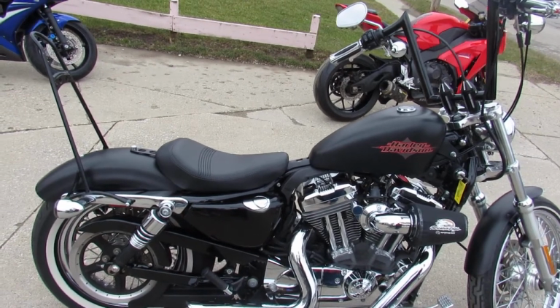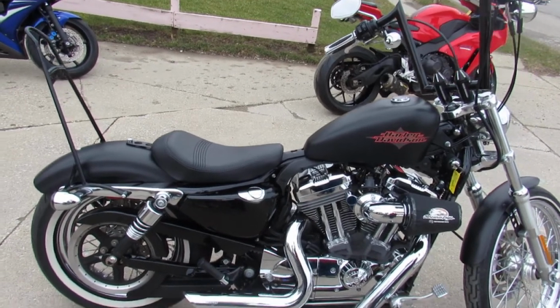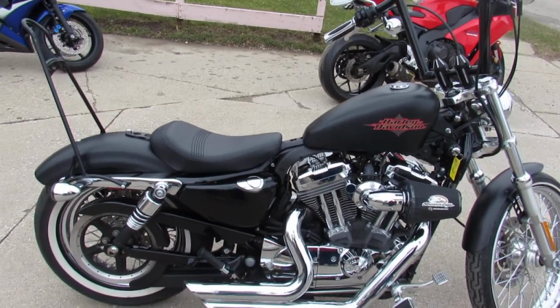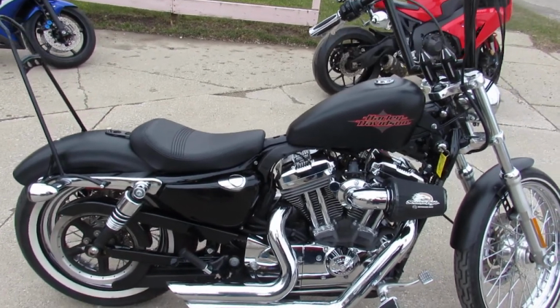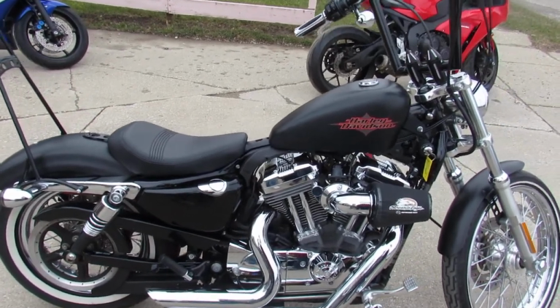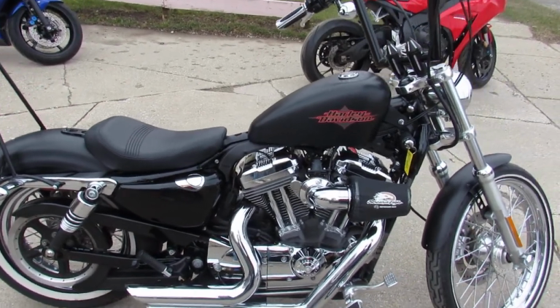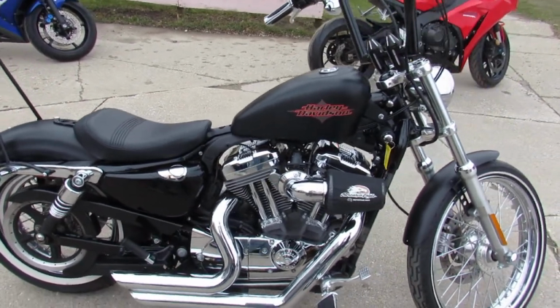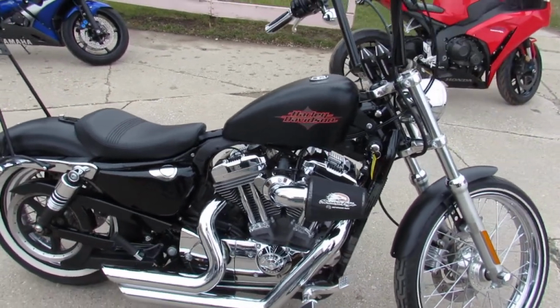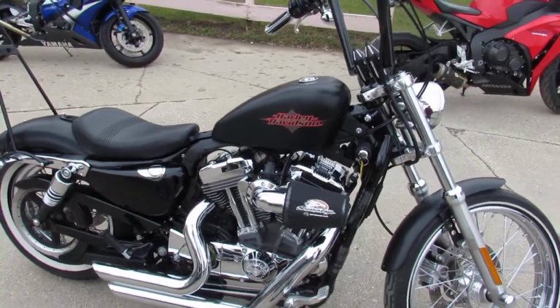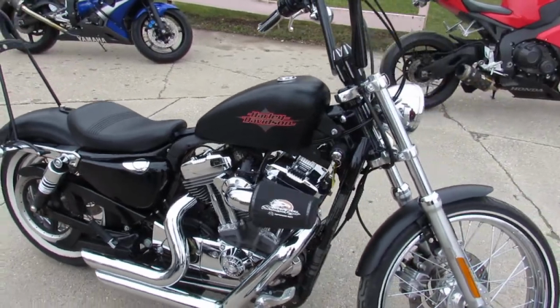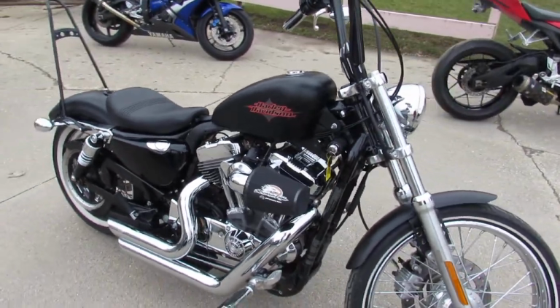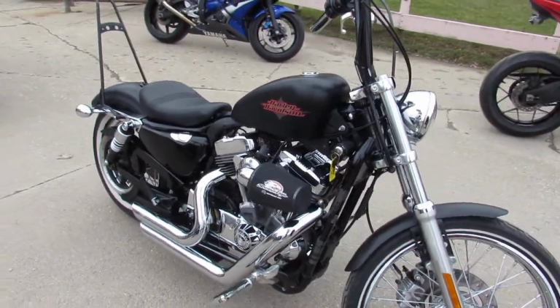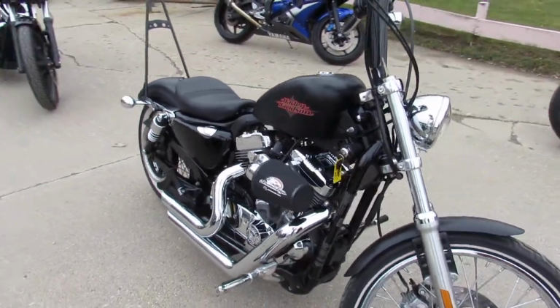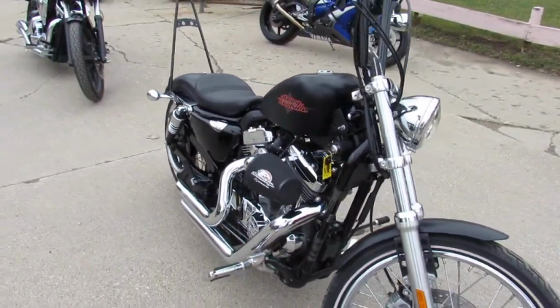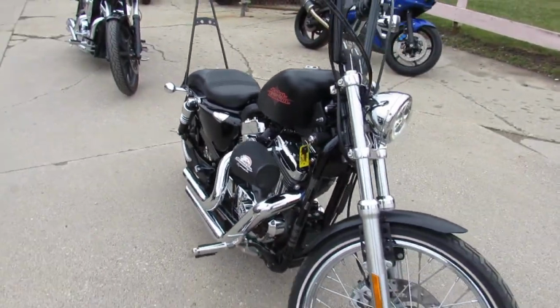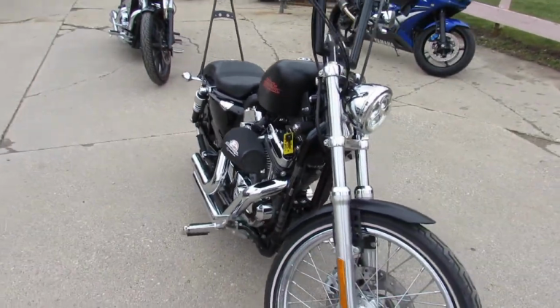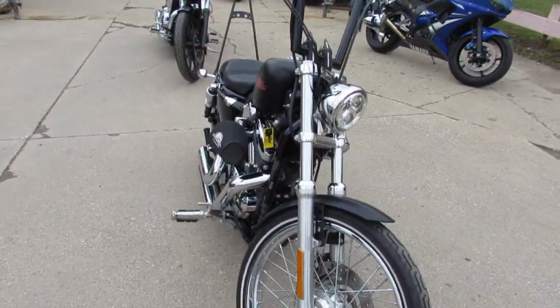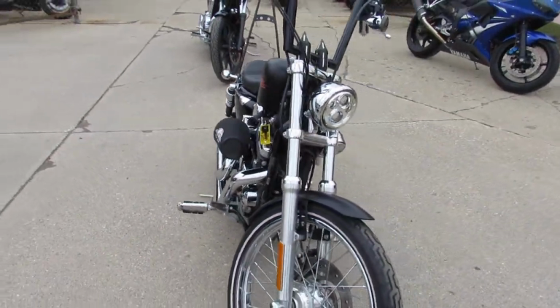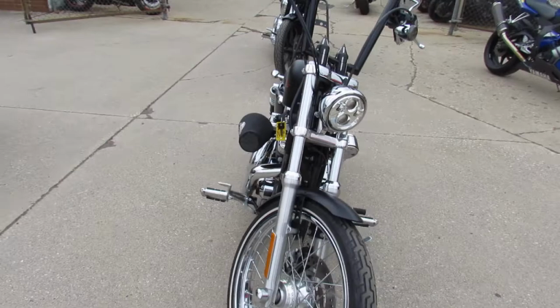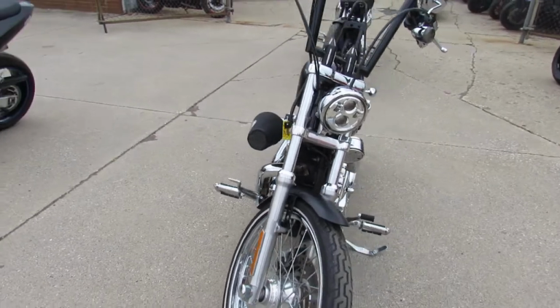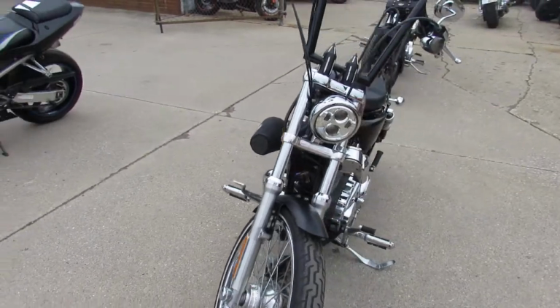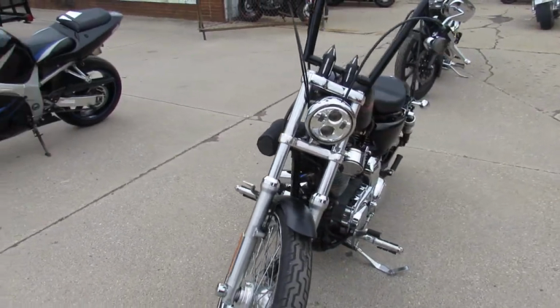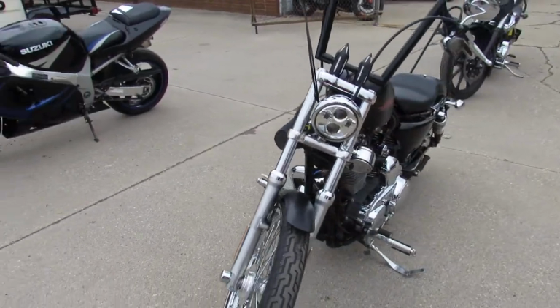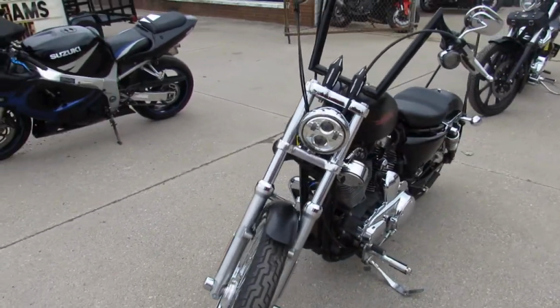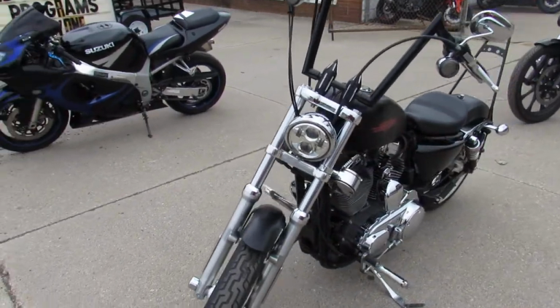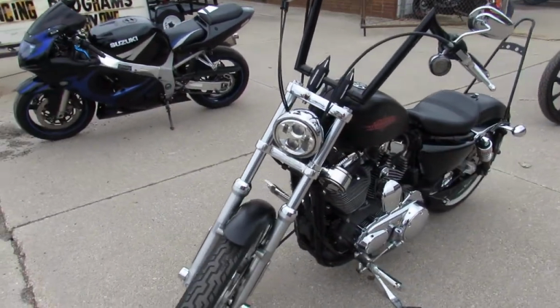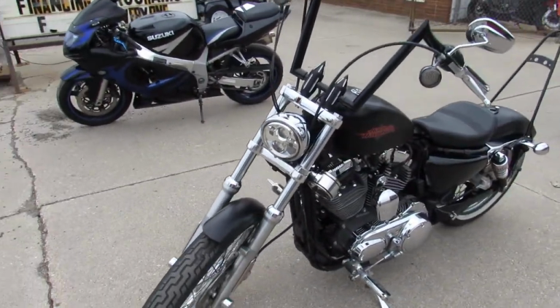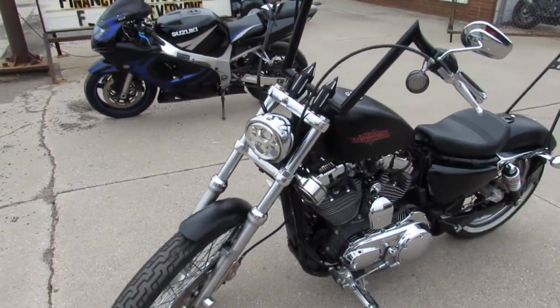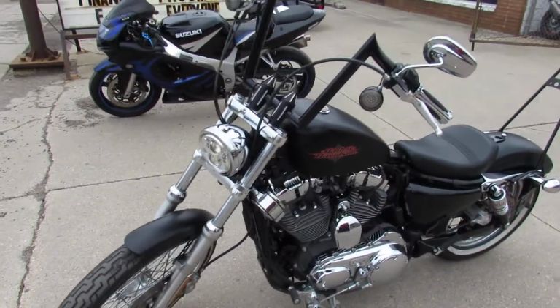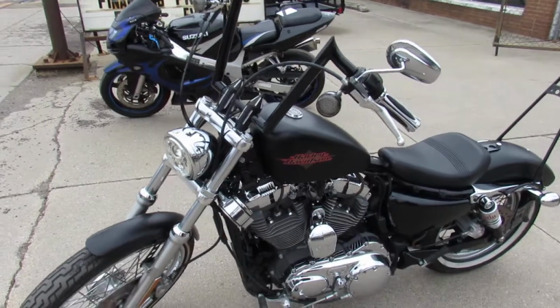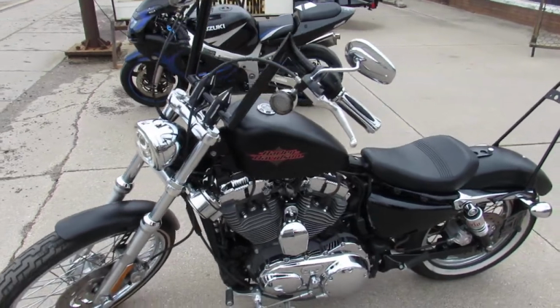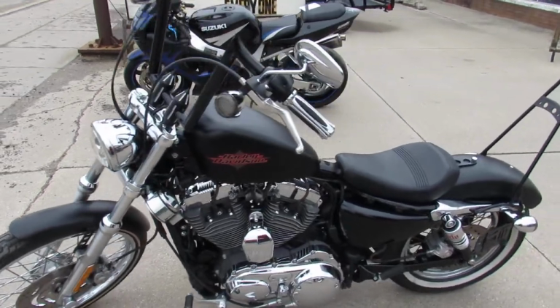Hey guys, ApprovalPowerSports.com here doing some videos on some bikes that just came in. Anybody looking for a Harley Davidson, over 350 pre-owned Harleys left here. This one here, 2013 72 for sale, only 5,295 miles.